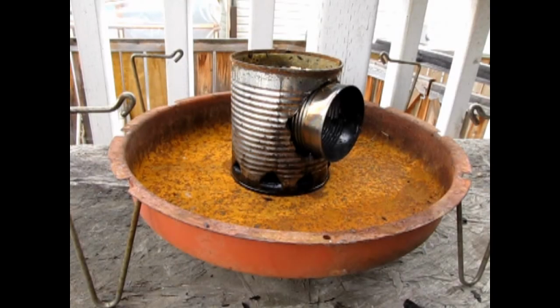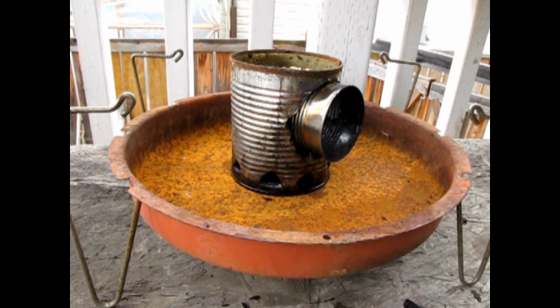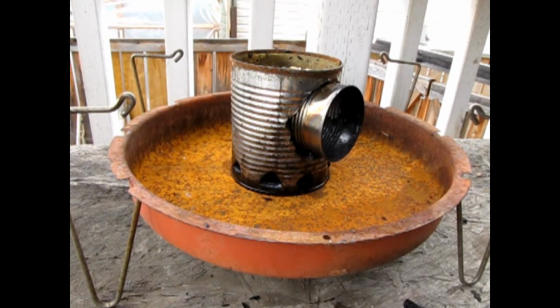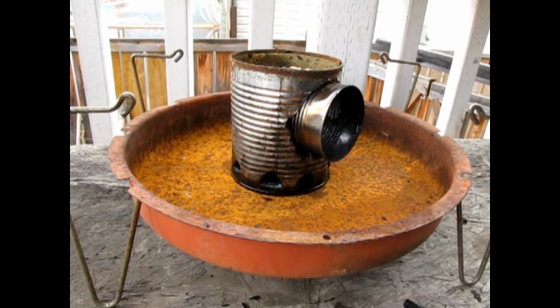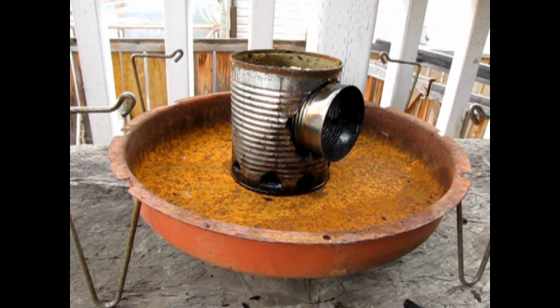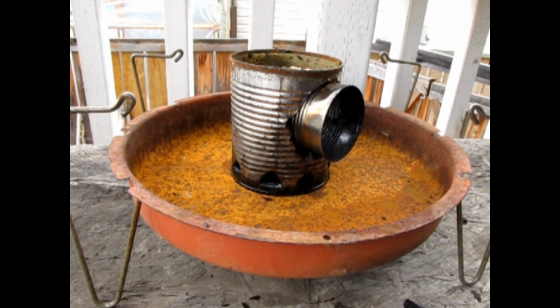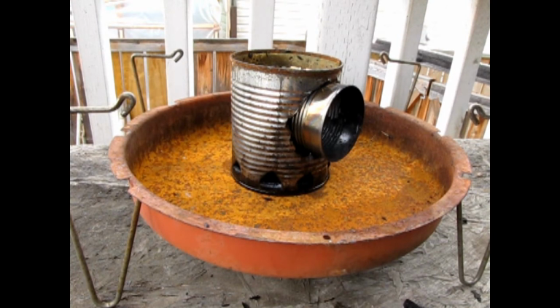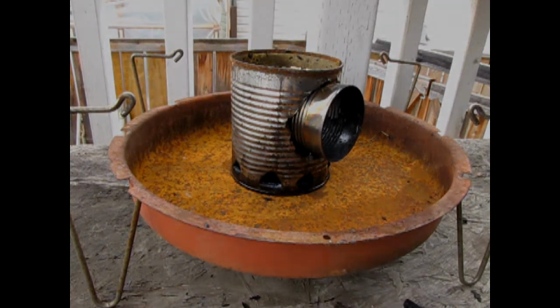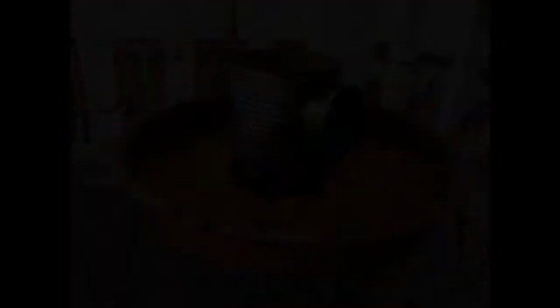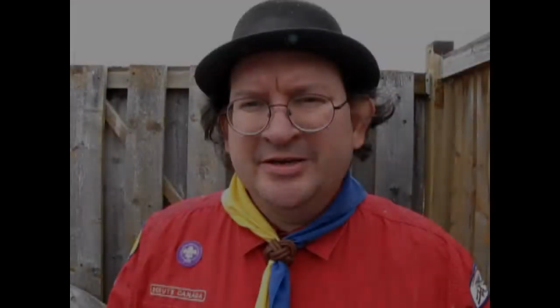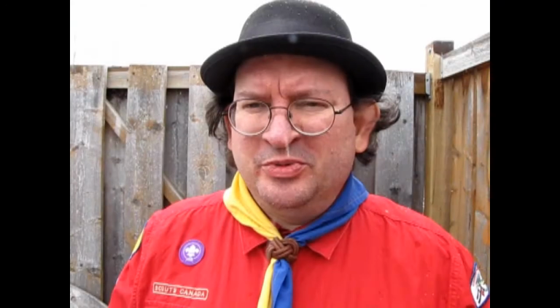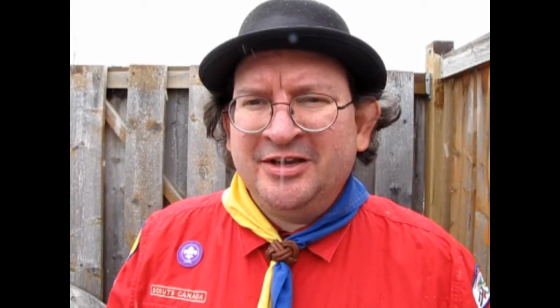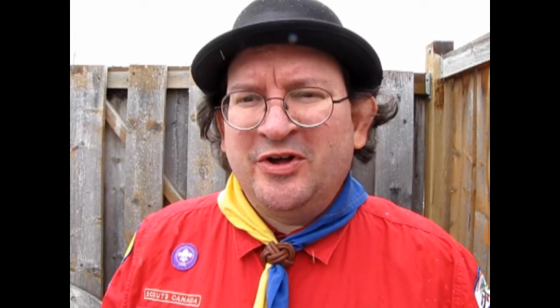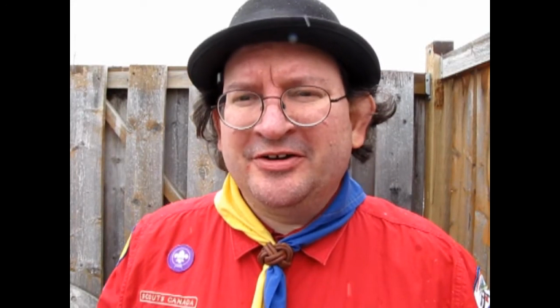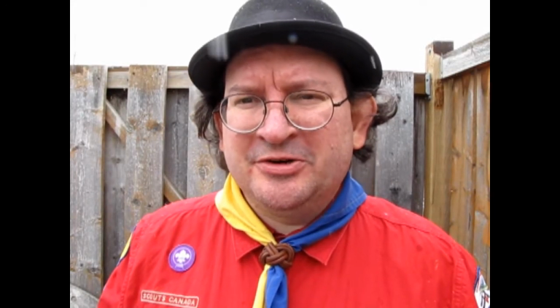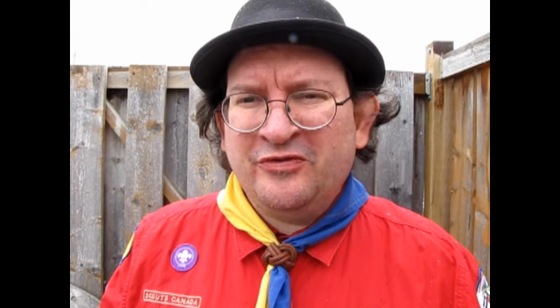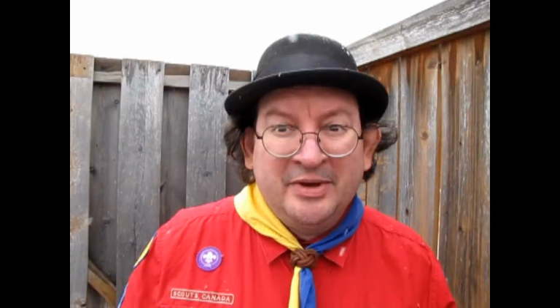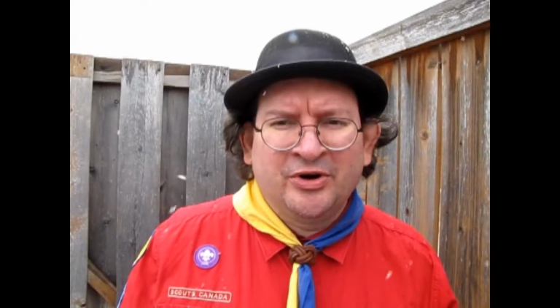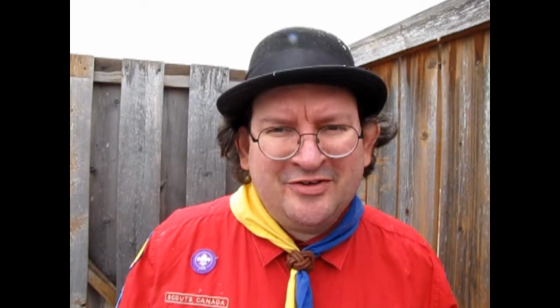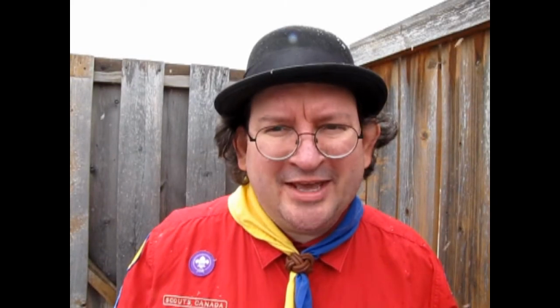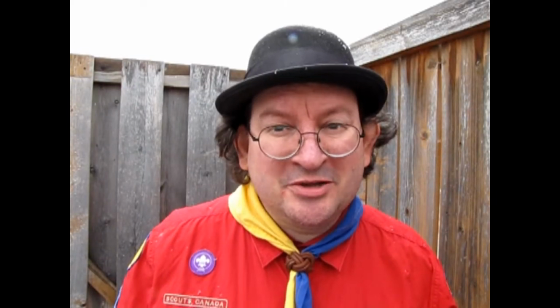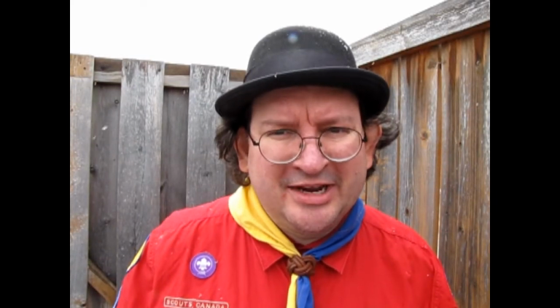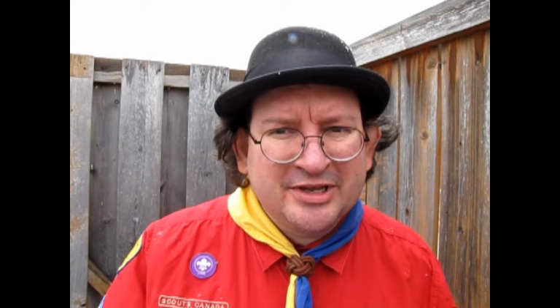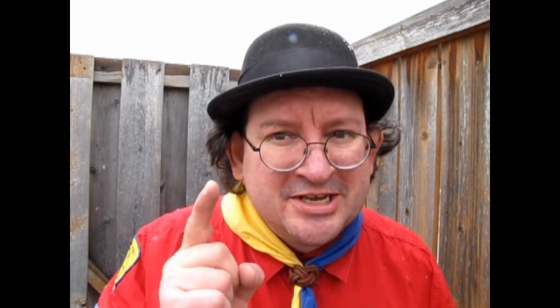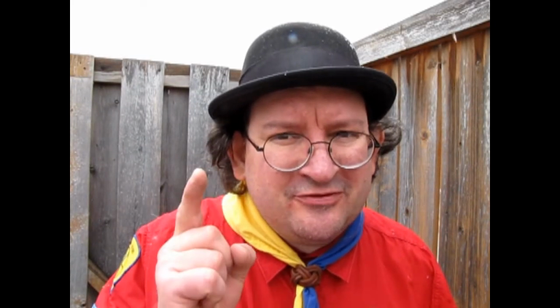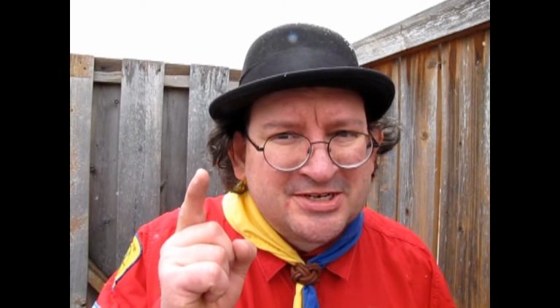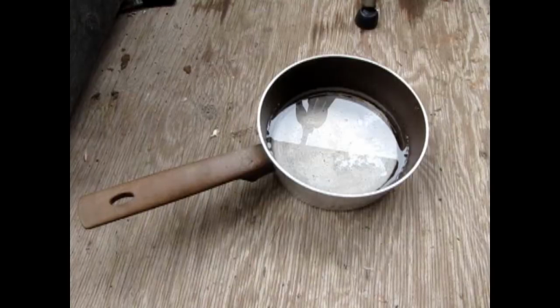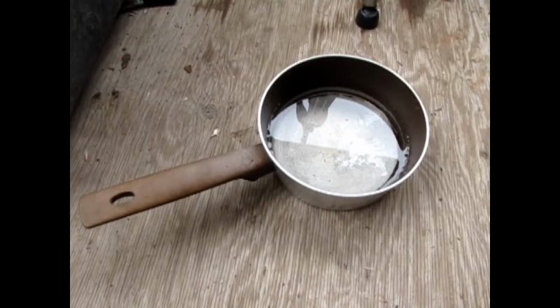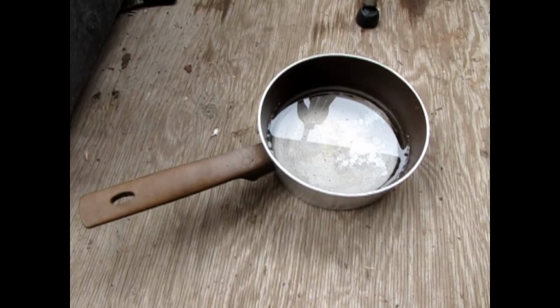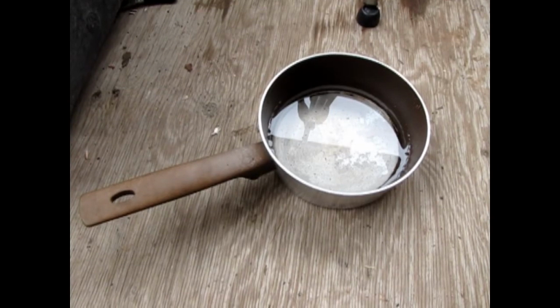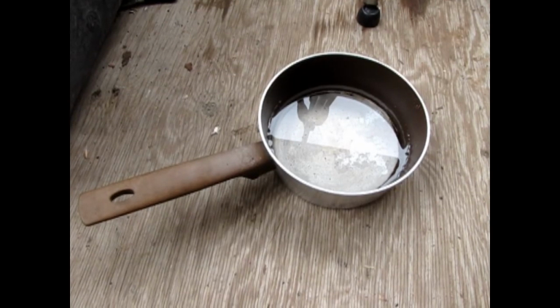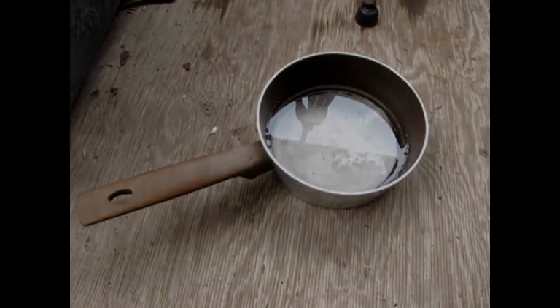I will be cooking this meal outside on my tin can stove. Since we'll be making a small fire to light our stove, make sure you have a way to put it out. Safety first. I have a pot of water to put my fire out.